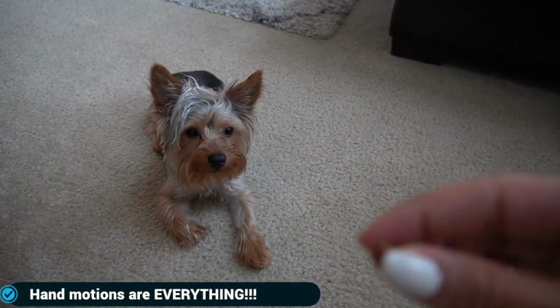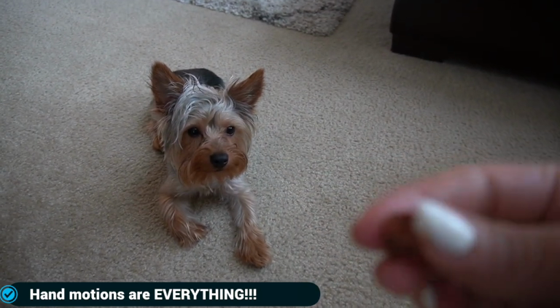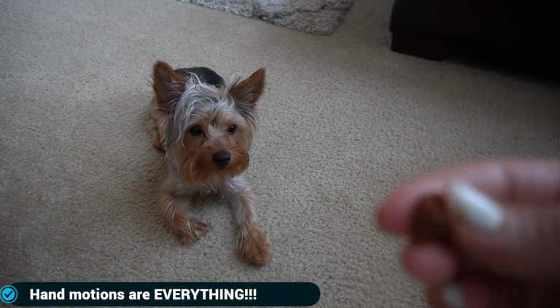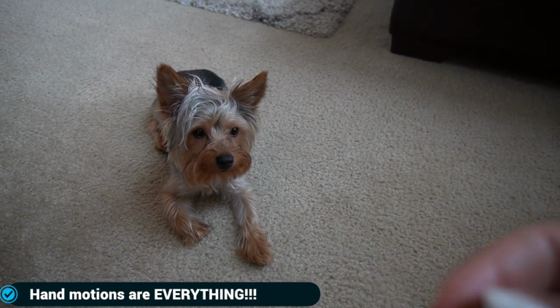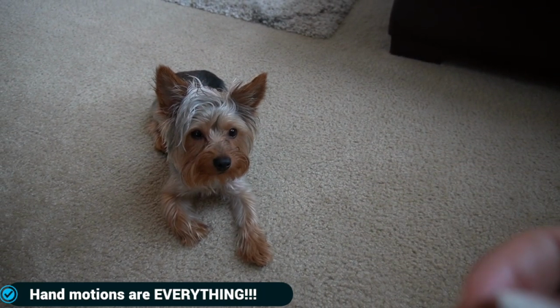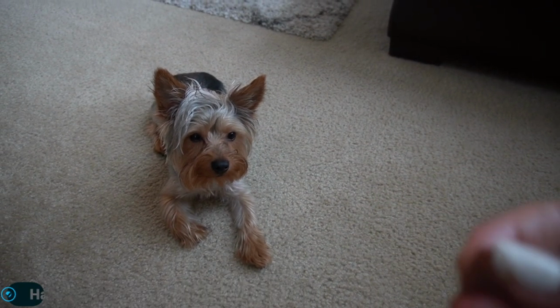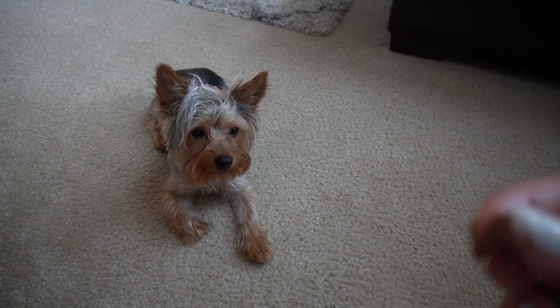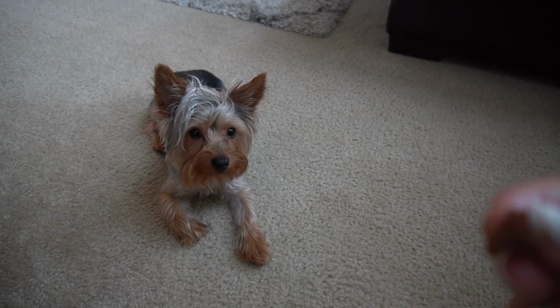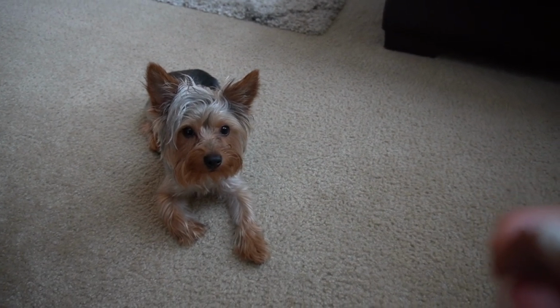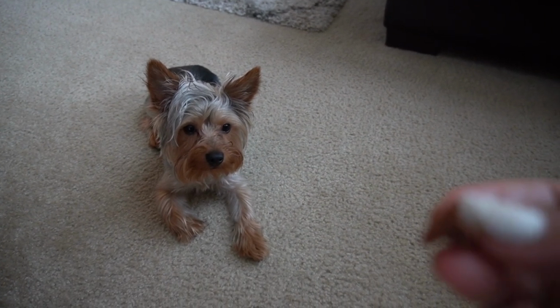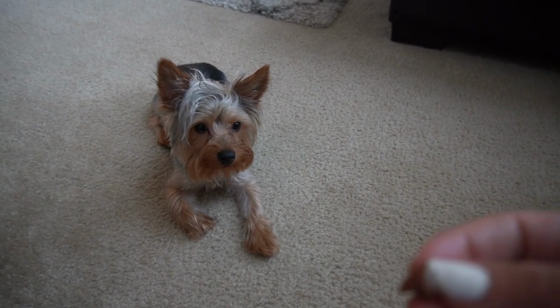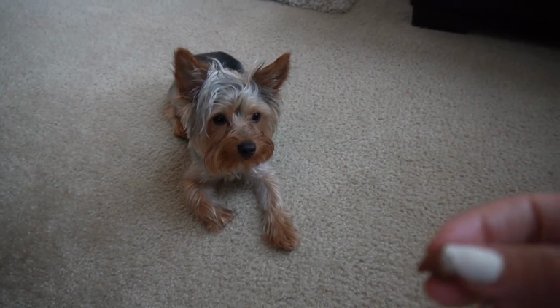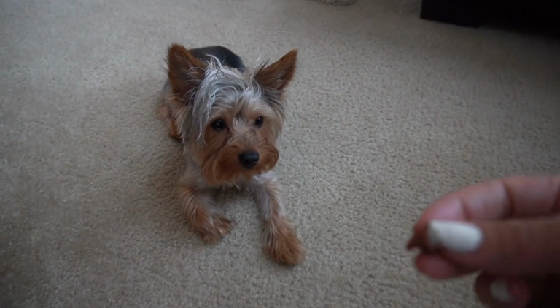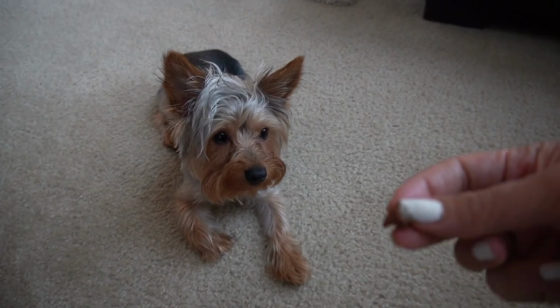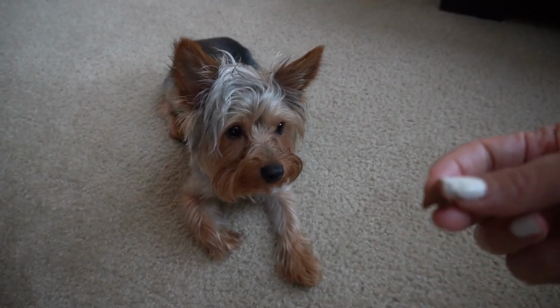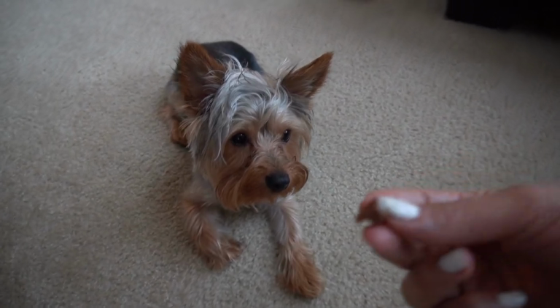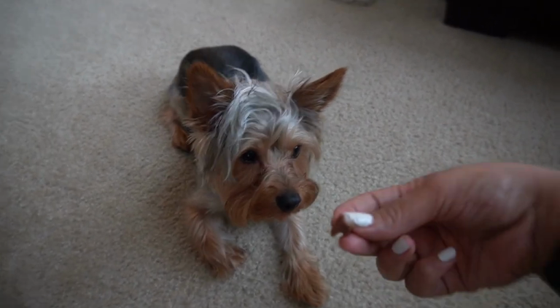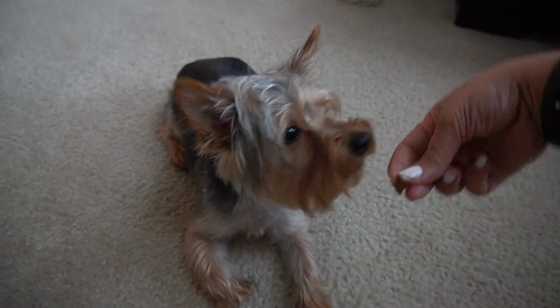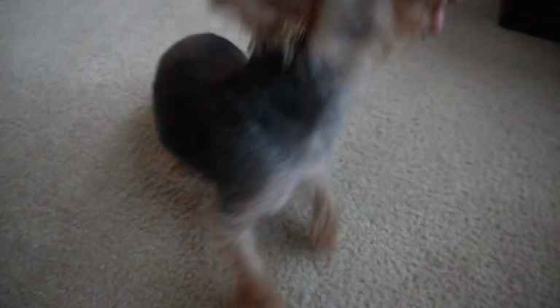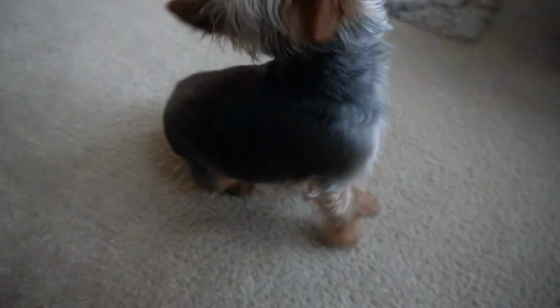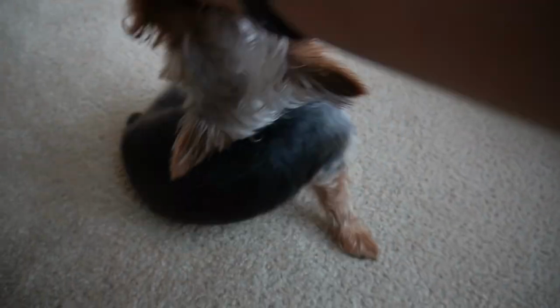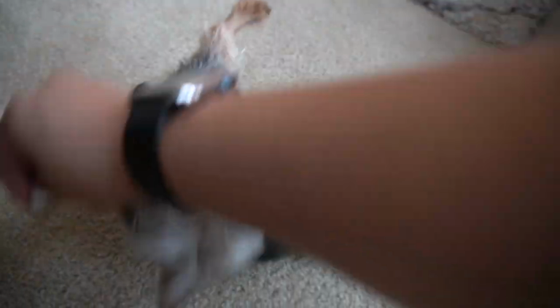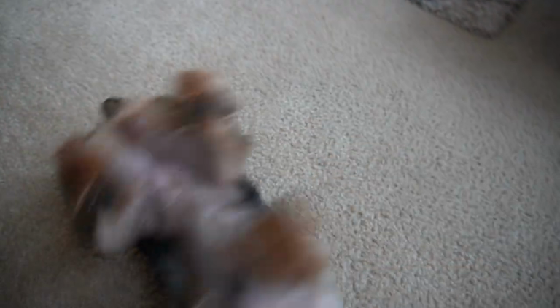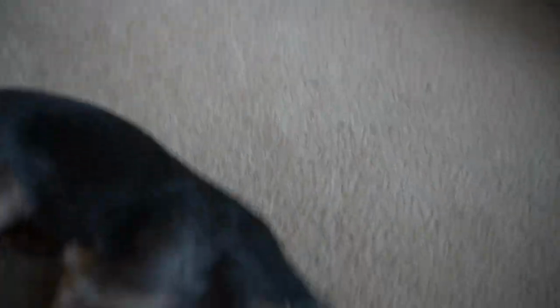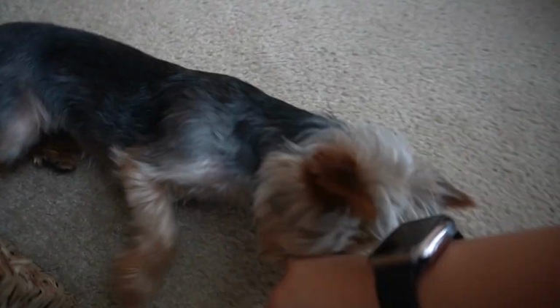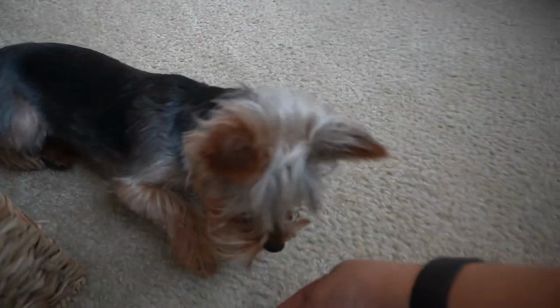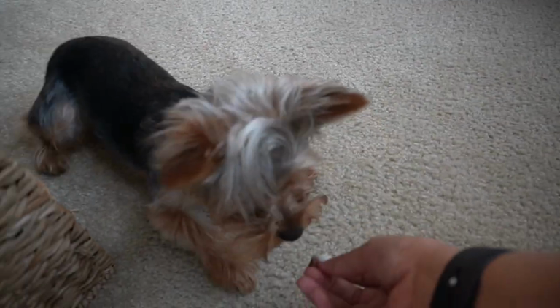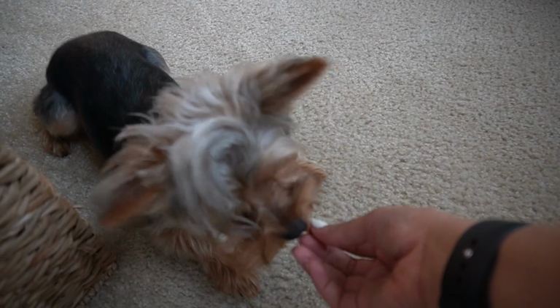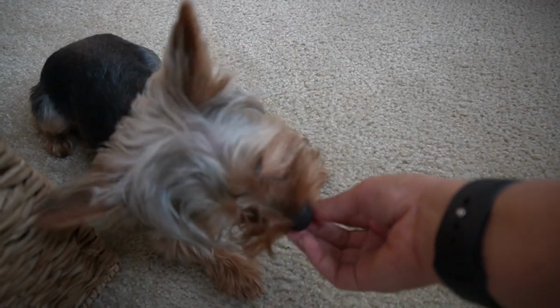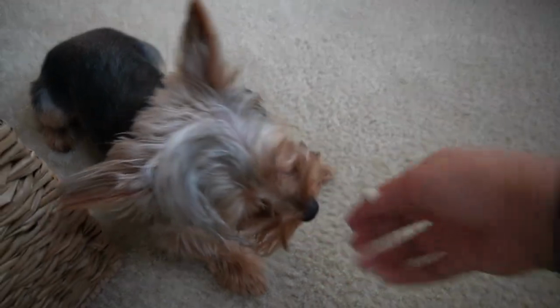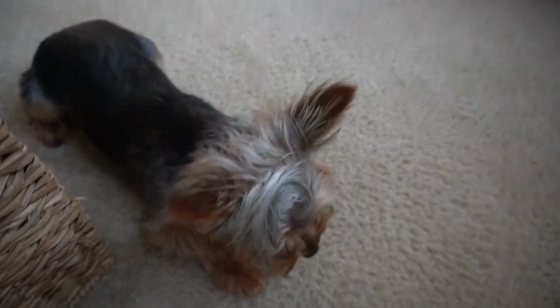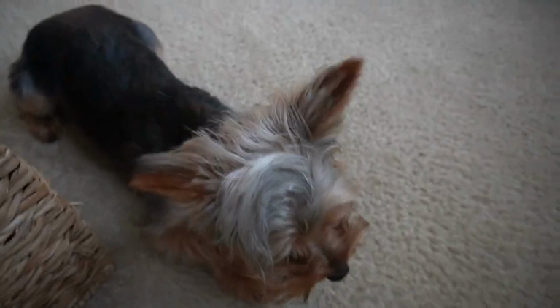I did it kind of diagonally — it's a weird motion, but I did it in a way where she followed the treat into a rollover. You can see that.